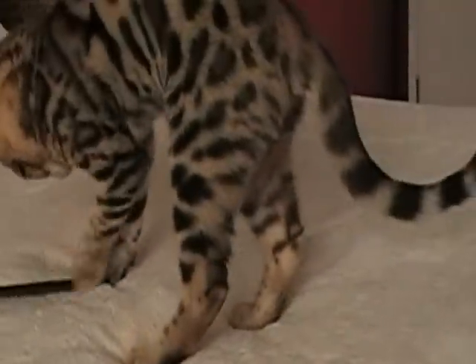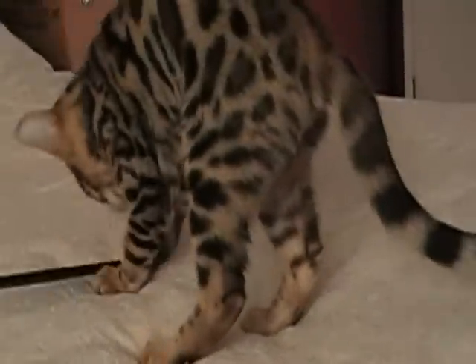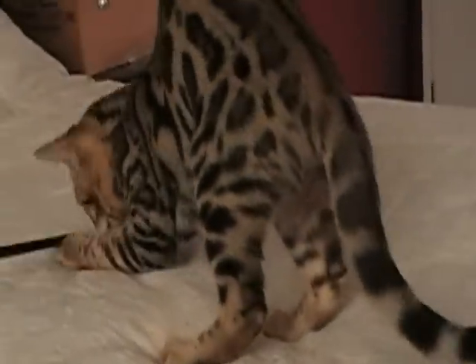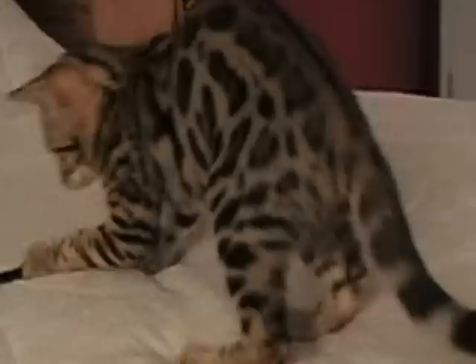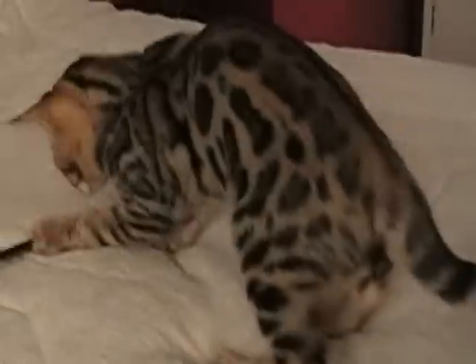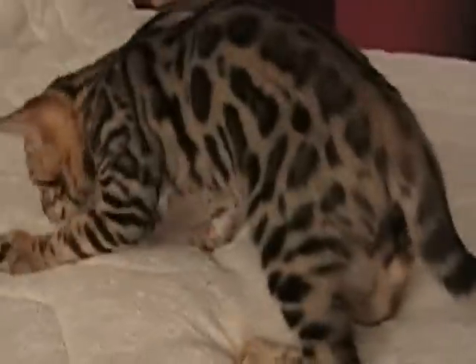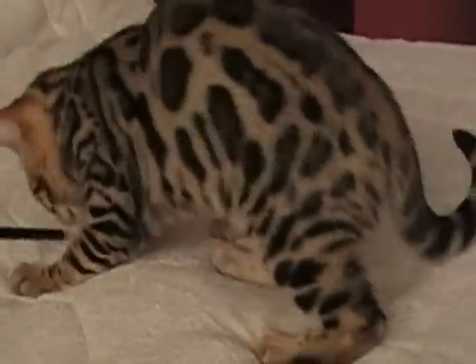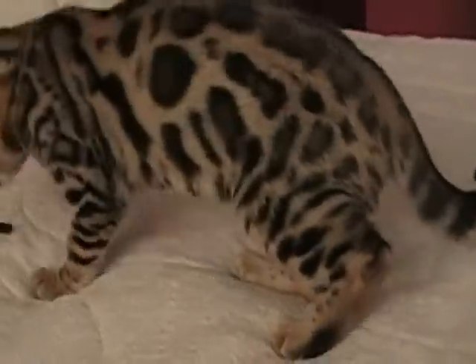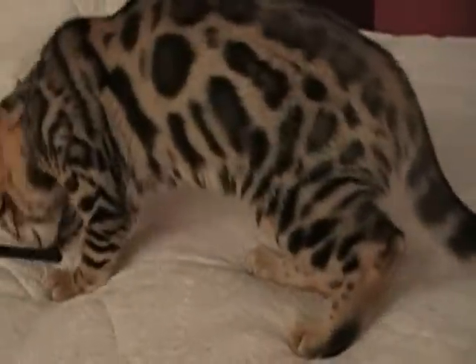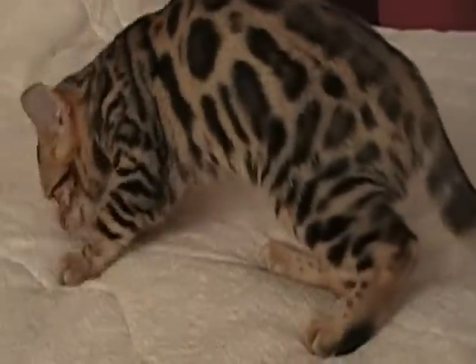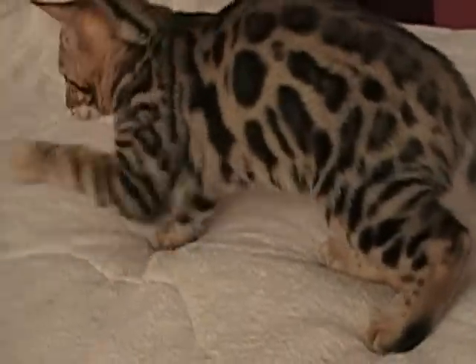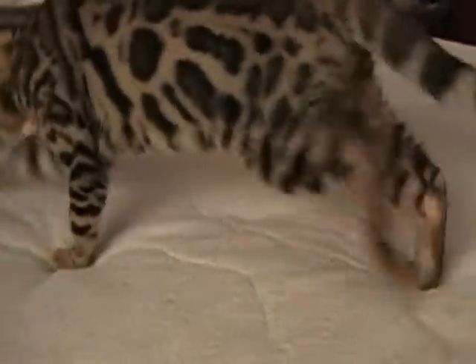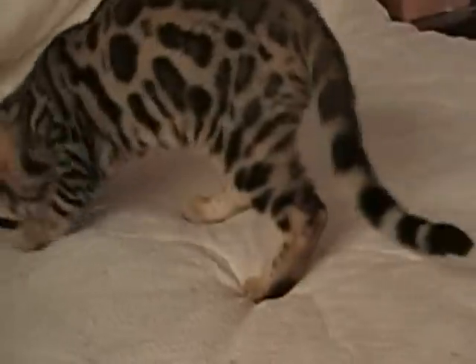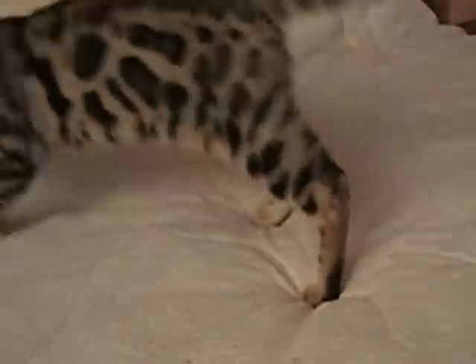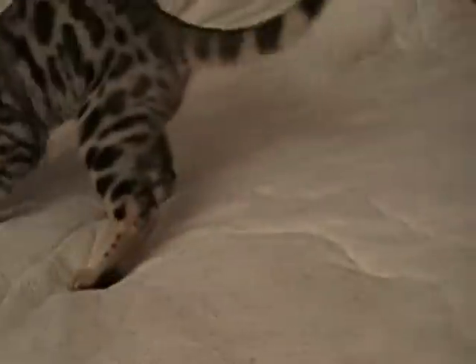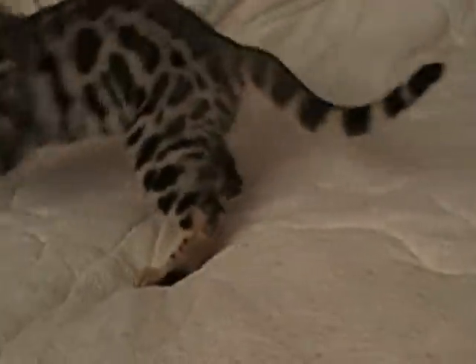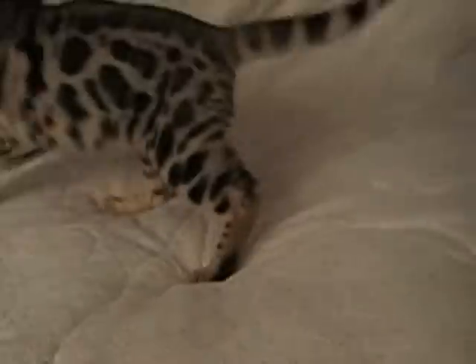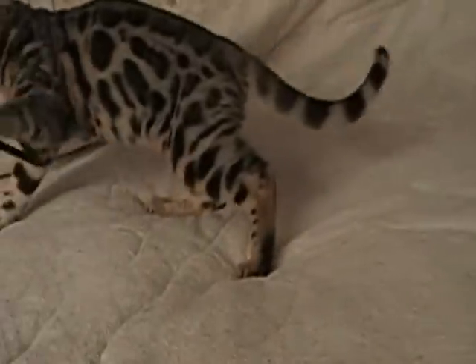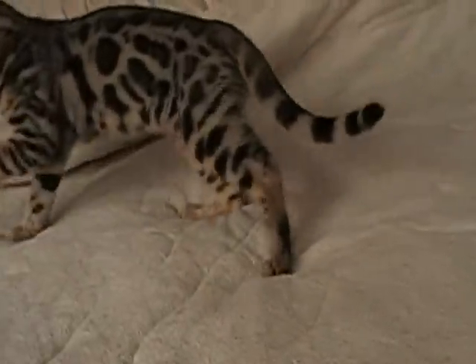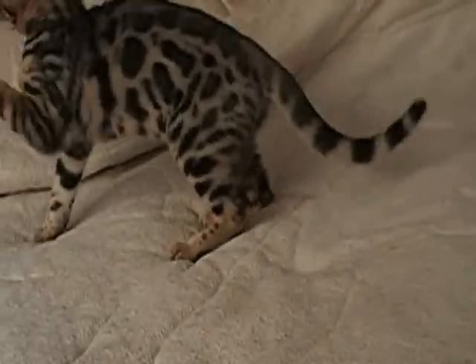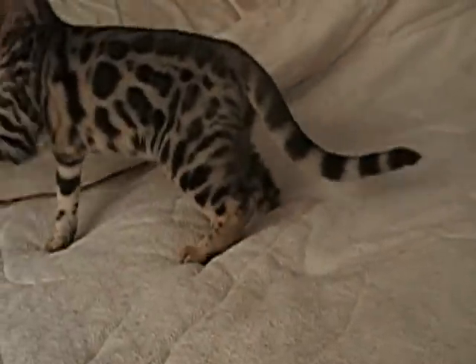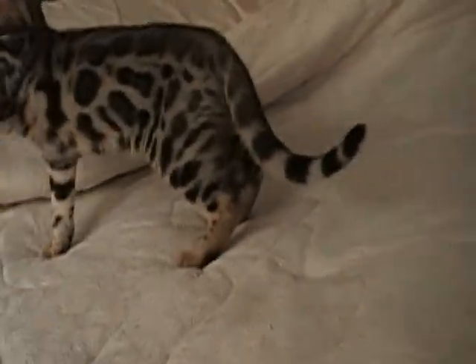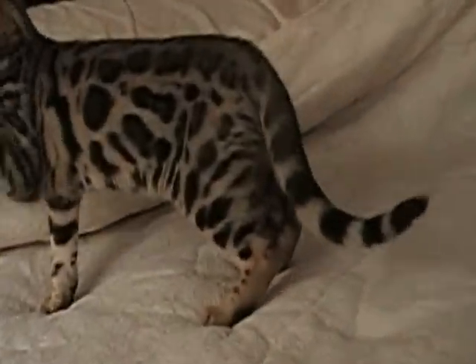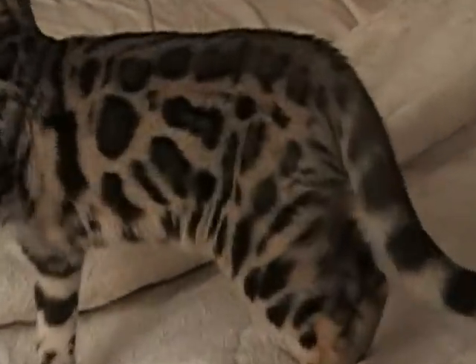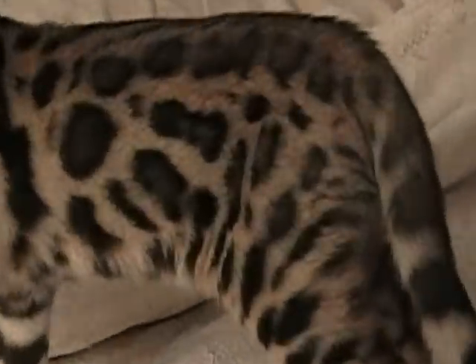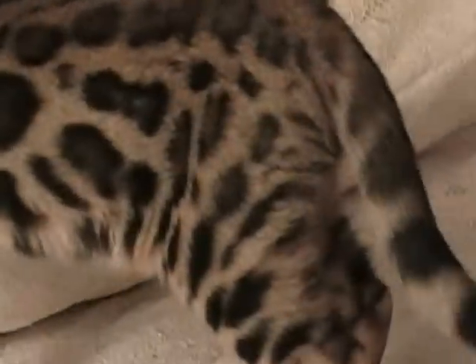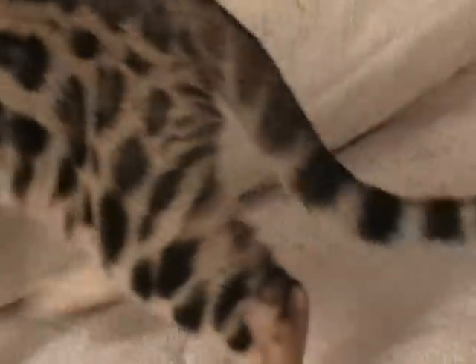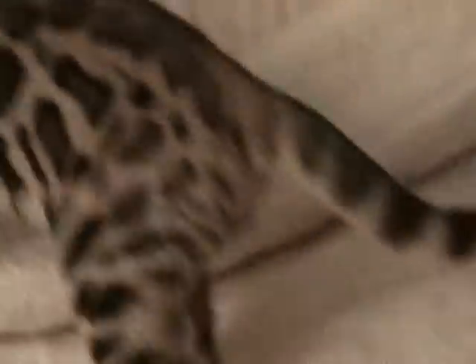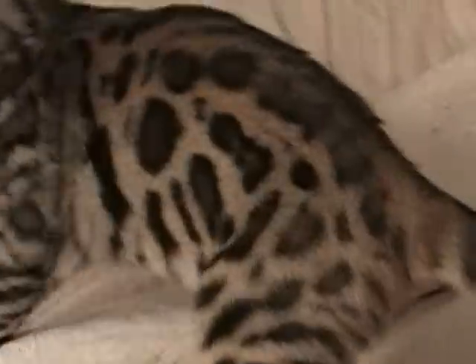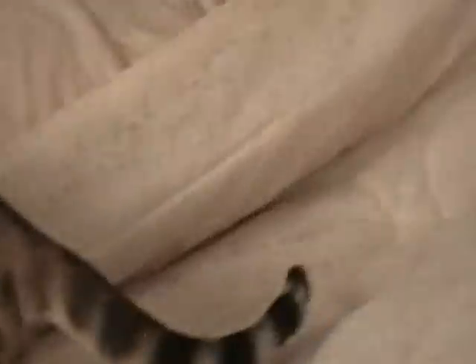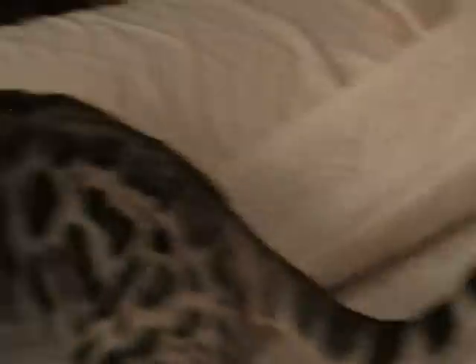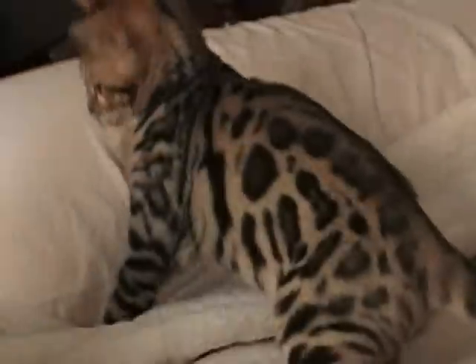And this is just beautiful — her hips, her legs, spots going all the way down. Get her to stretch out for you a little bit, maybe. Nice tail.